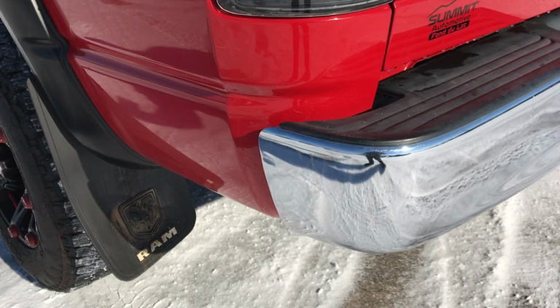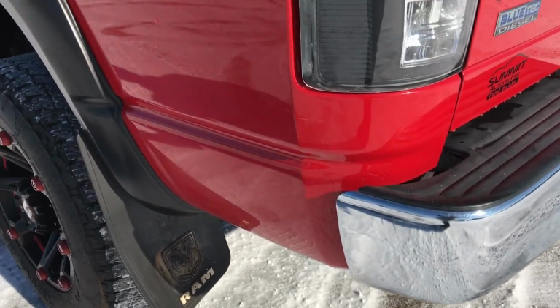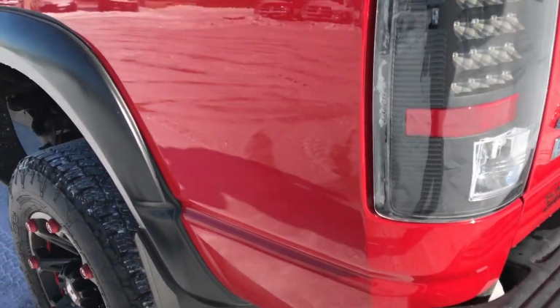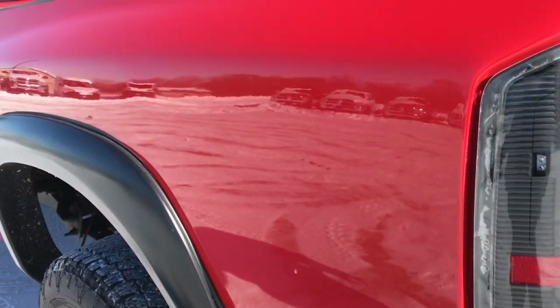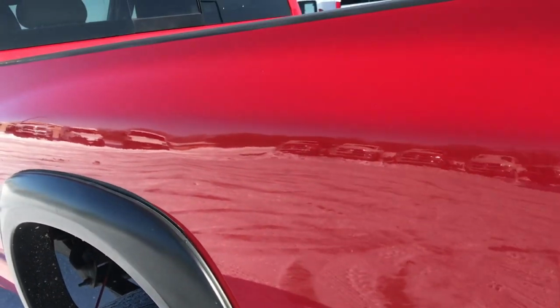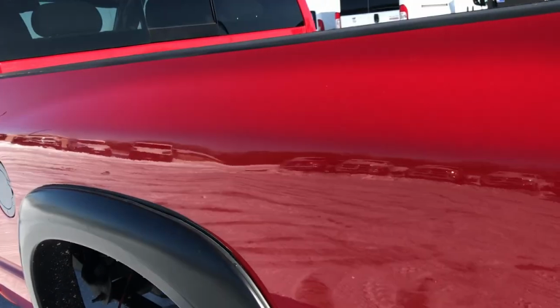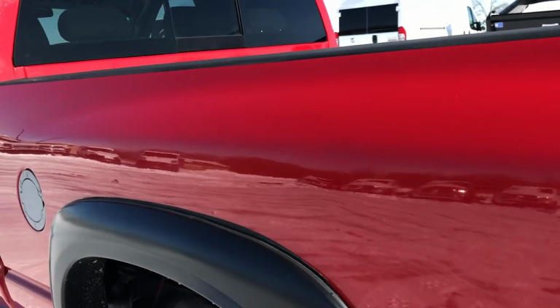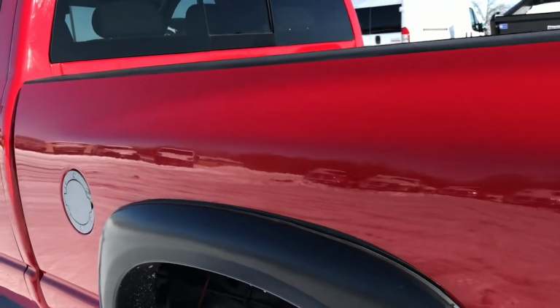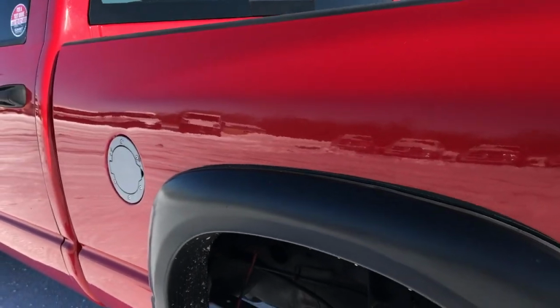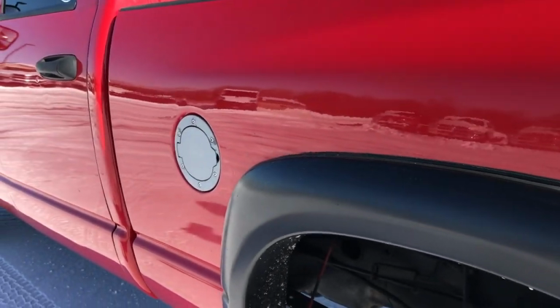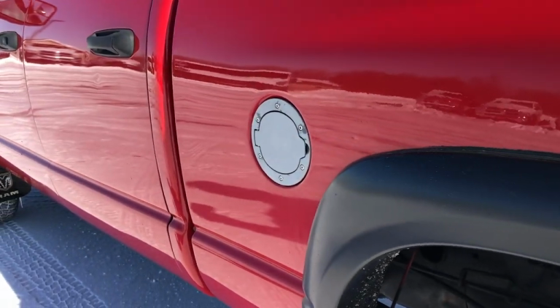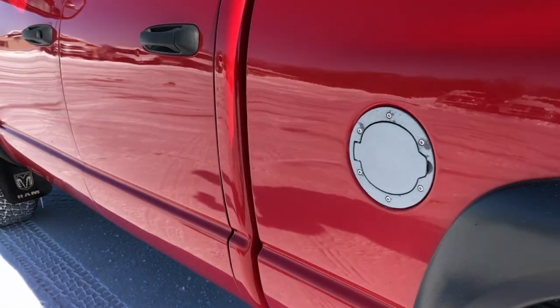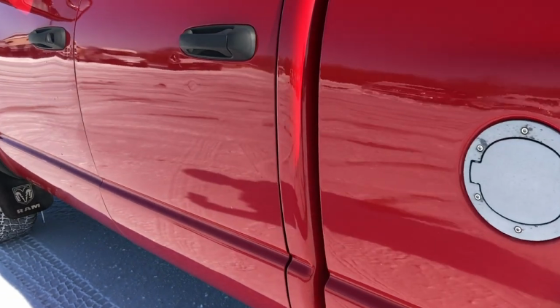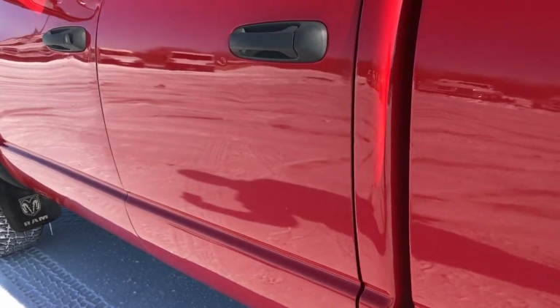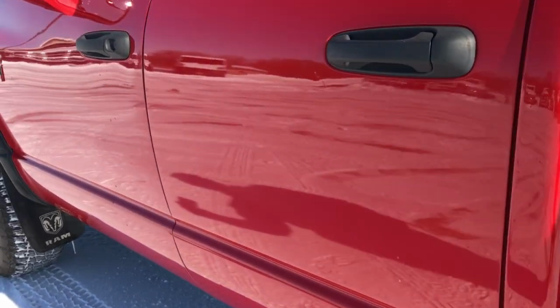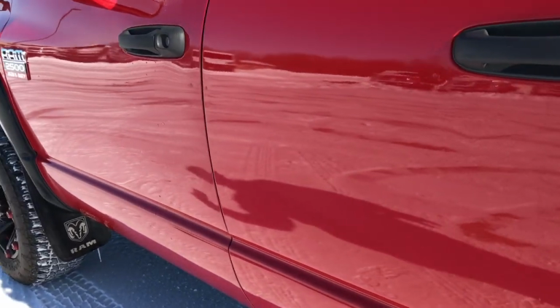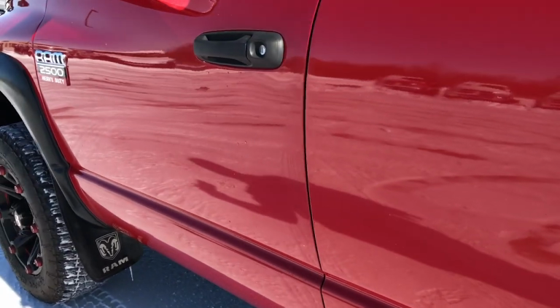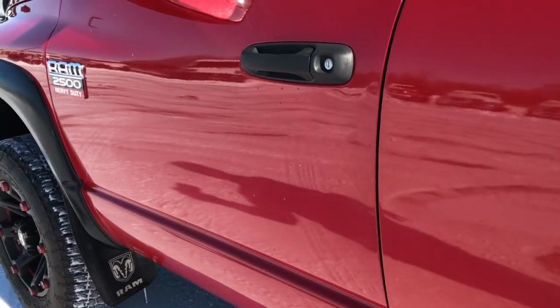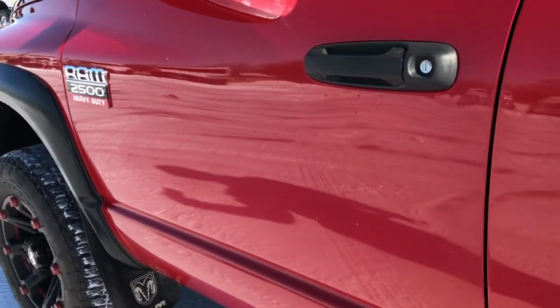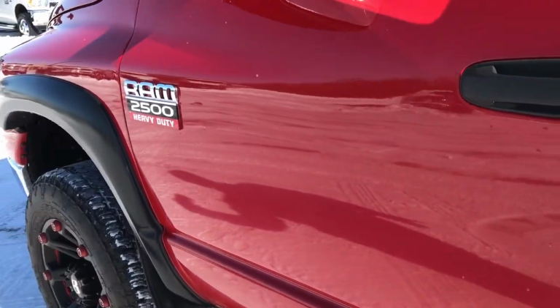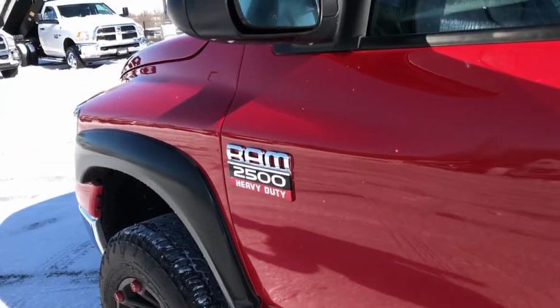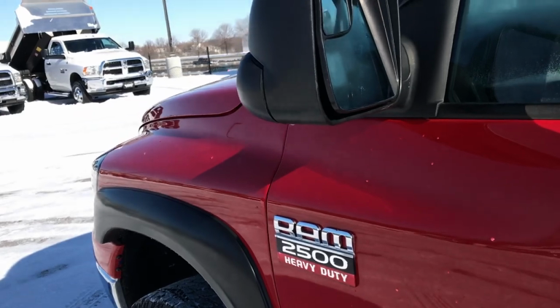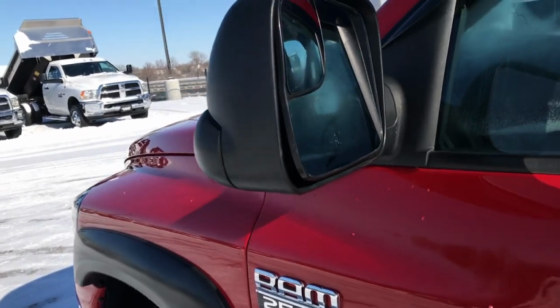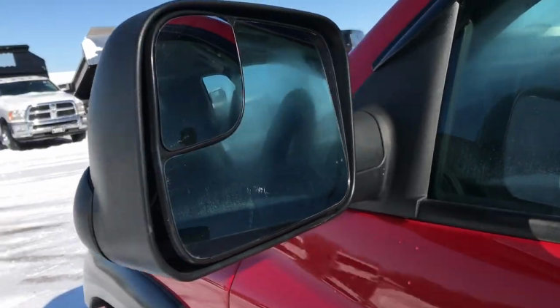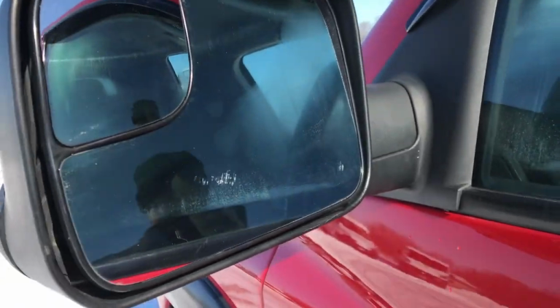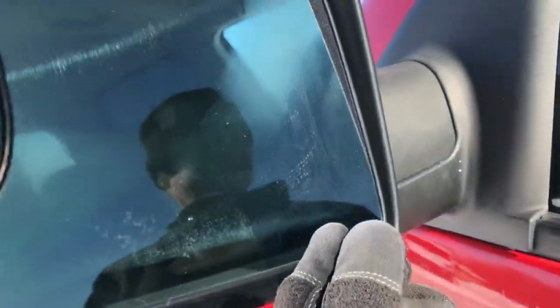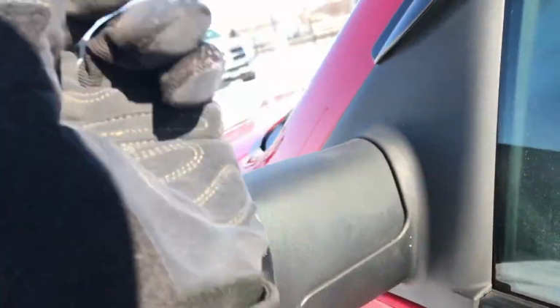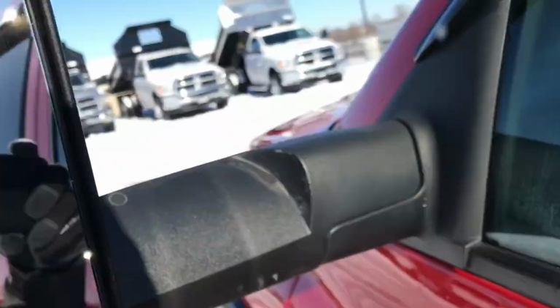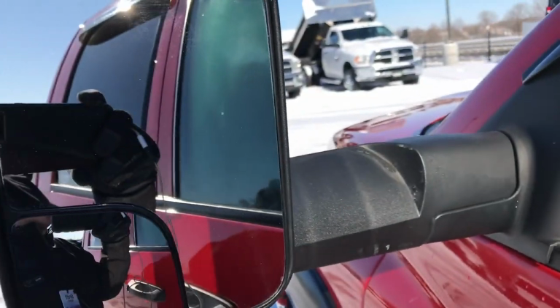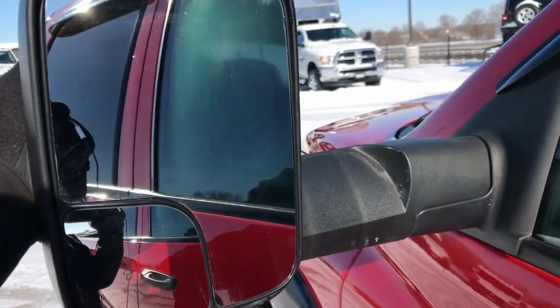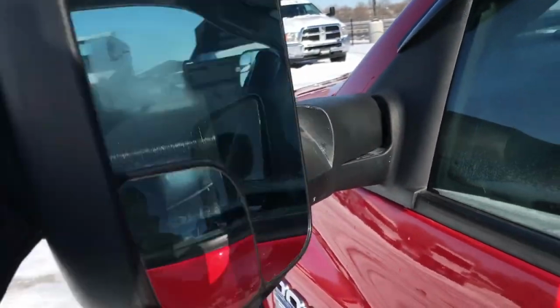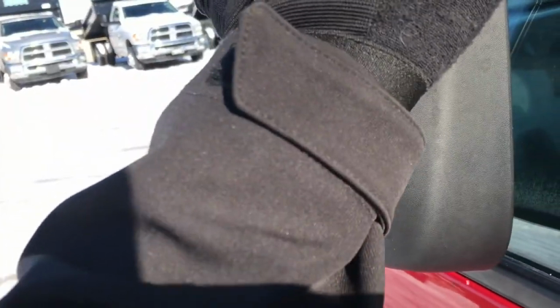Going down the driver's side of the truck, it's very similar to the other side — a couple little dings, but nothing too major. It has fold-out tow mirrors that fold out and also fold in.